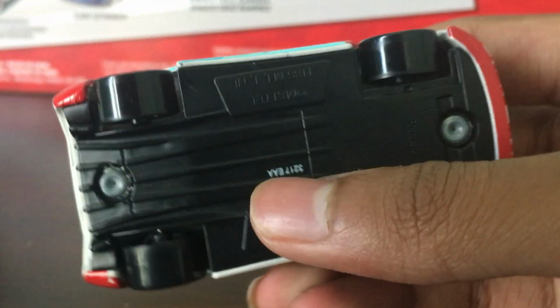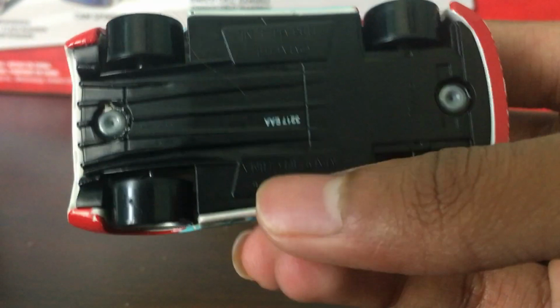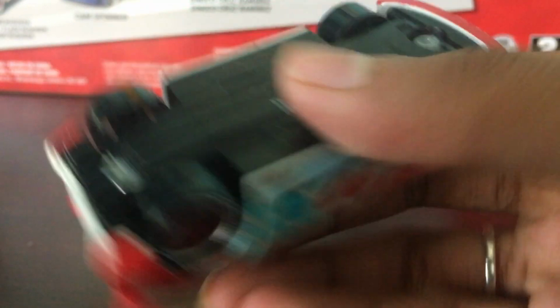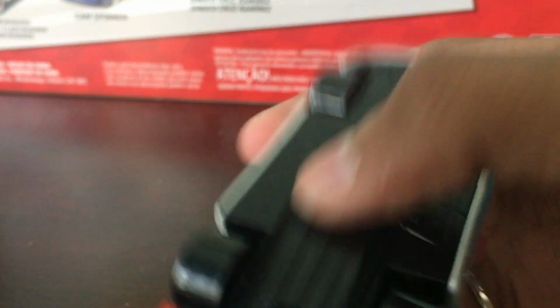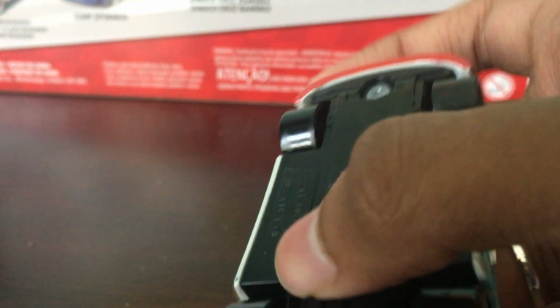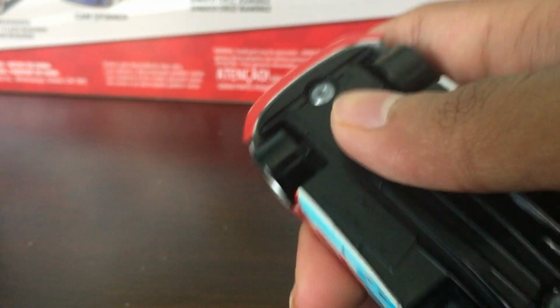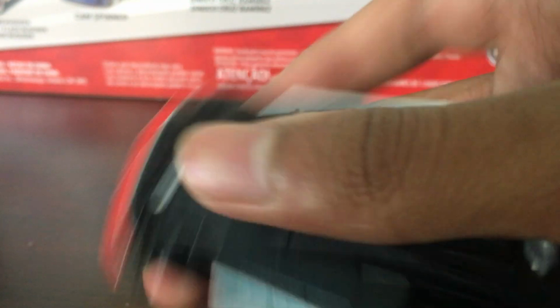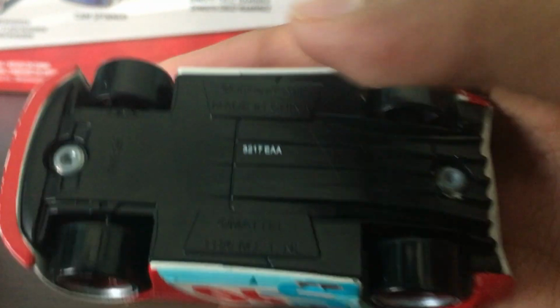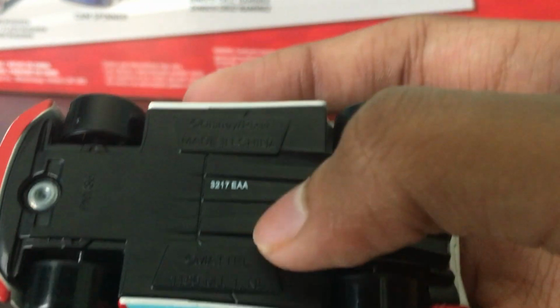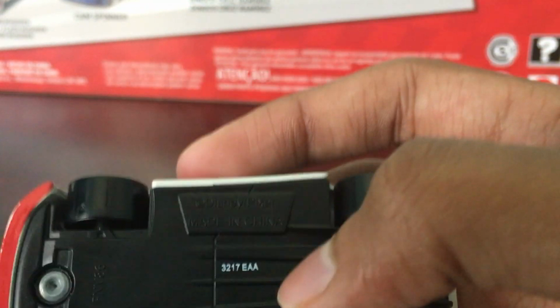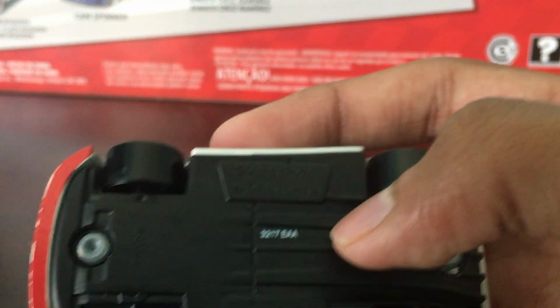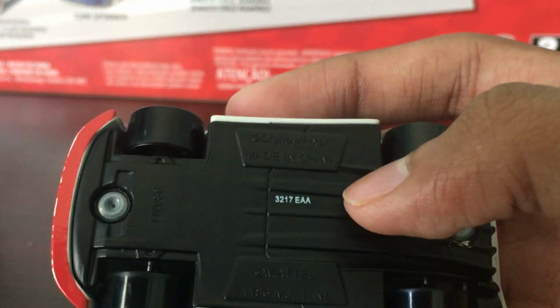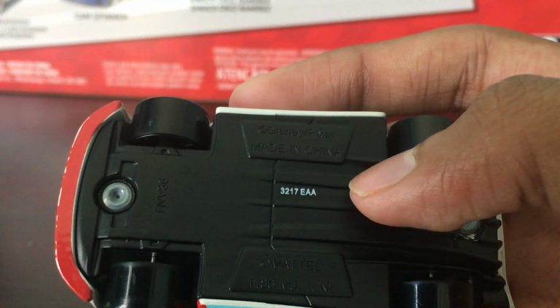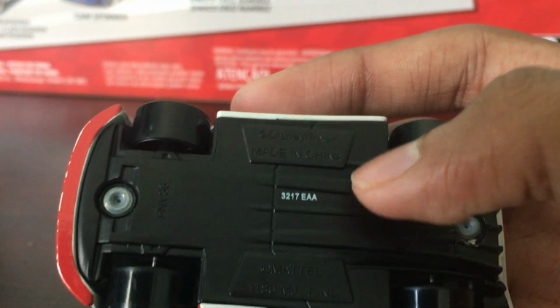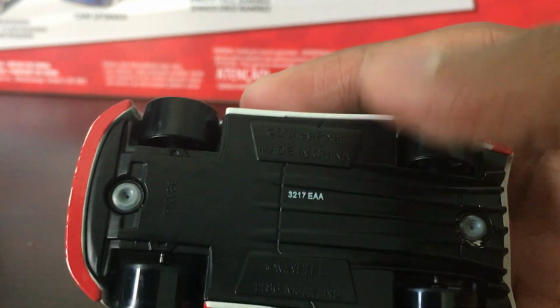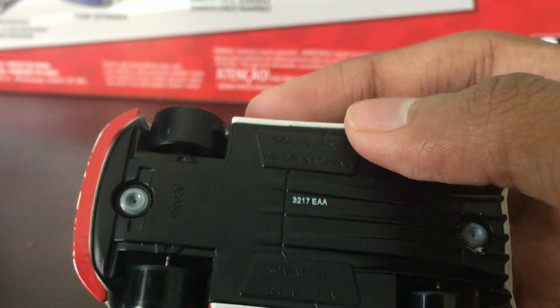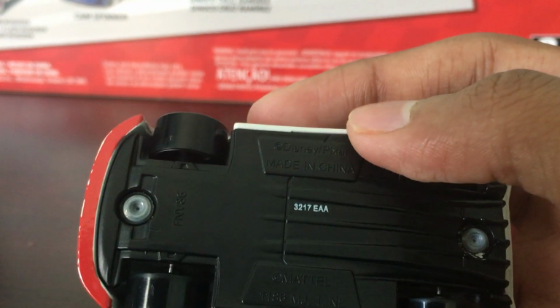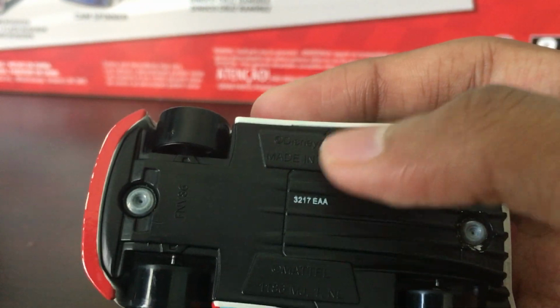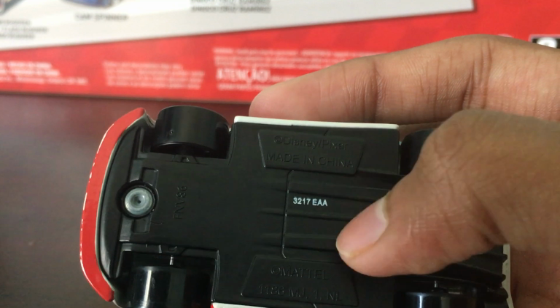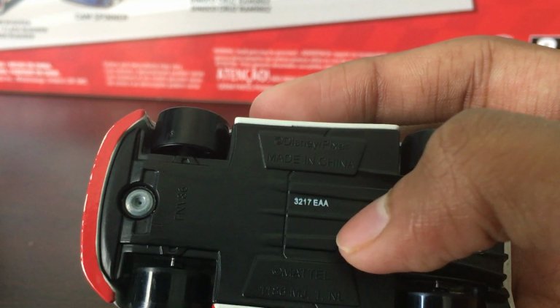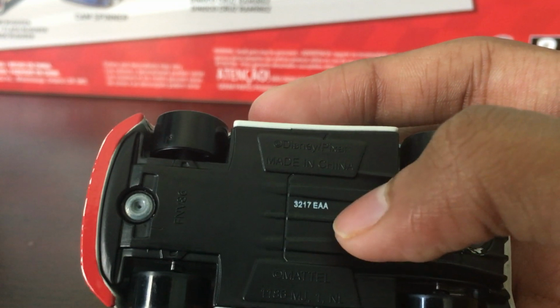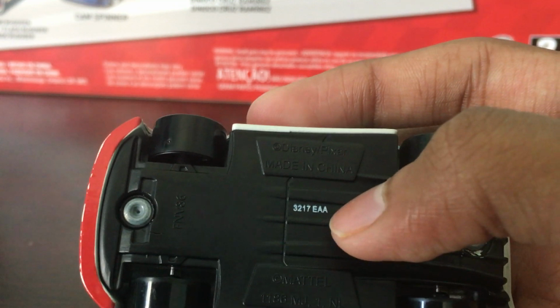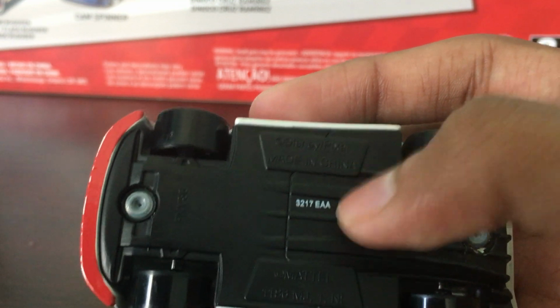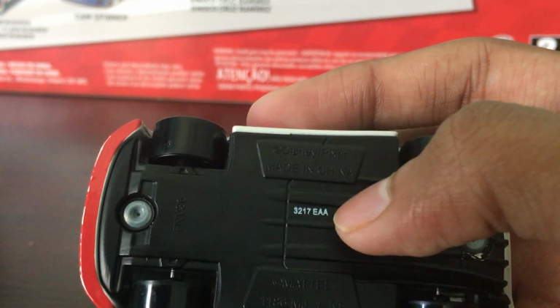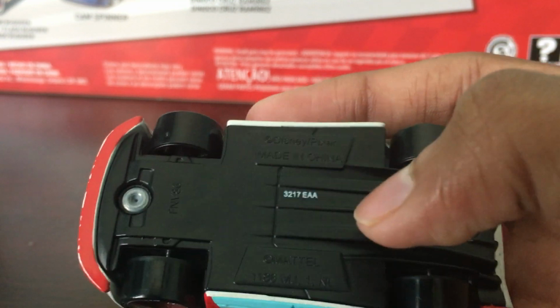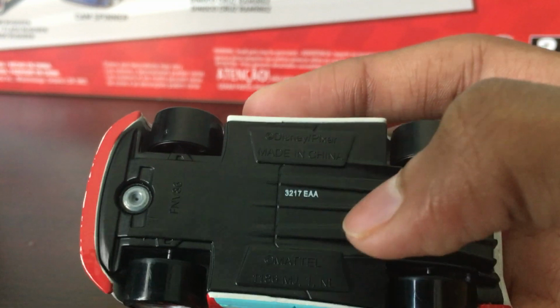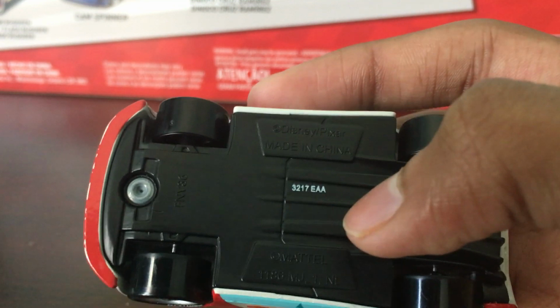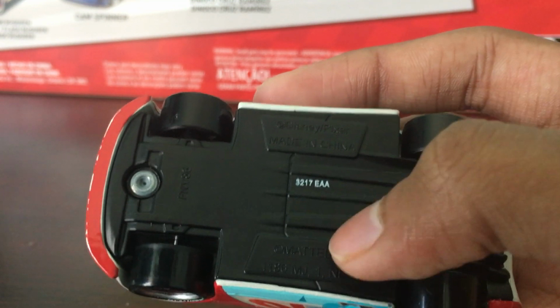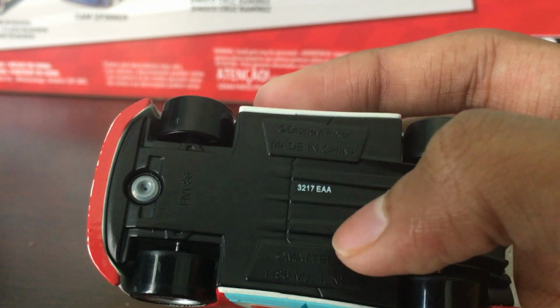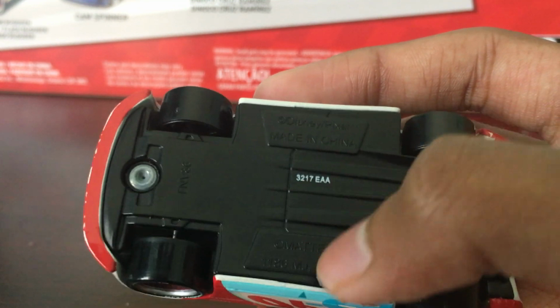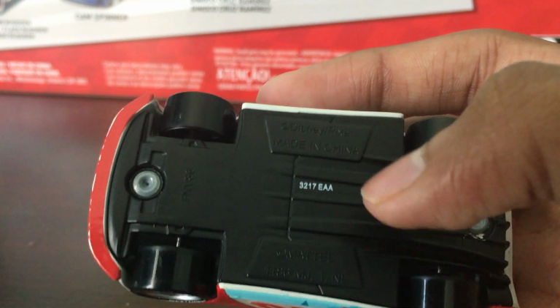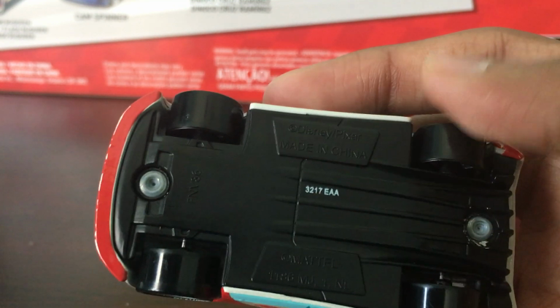Here's the base, if you're interested. Disney, made in China — there's a China code which I can't read — Mattel, and another code.